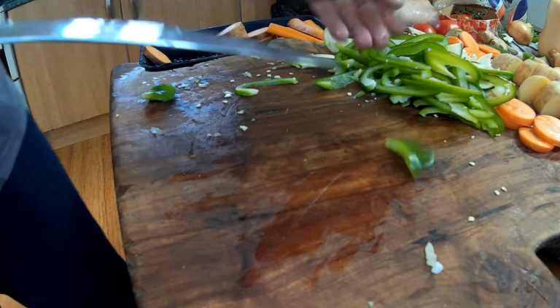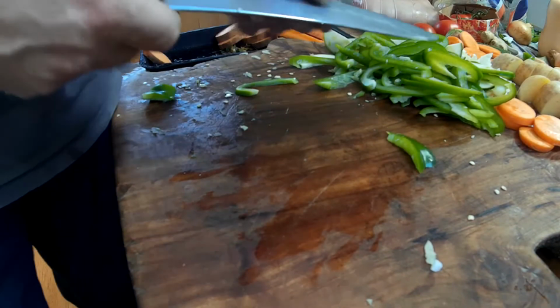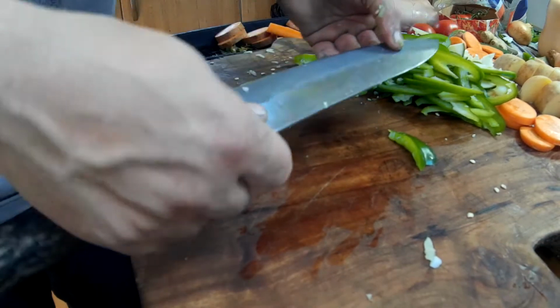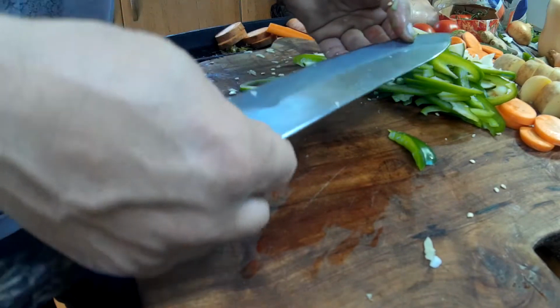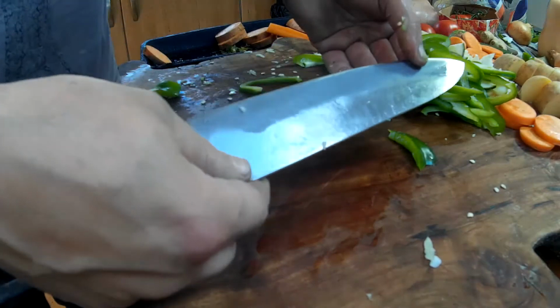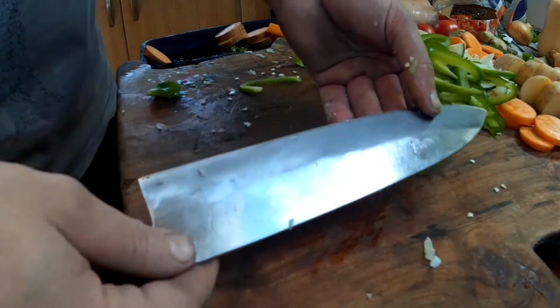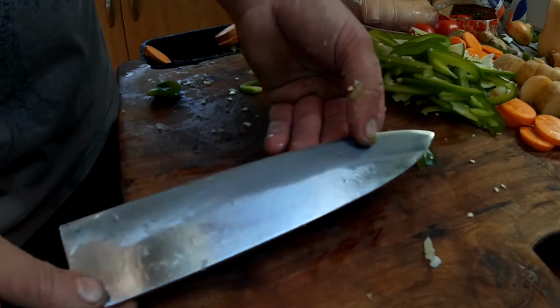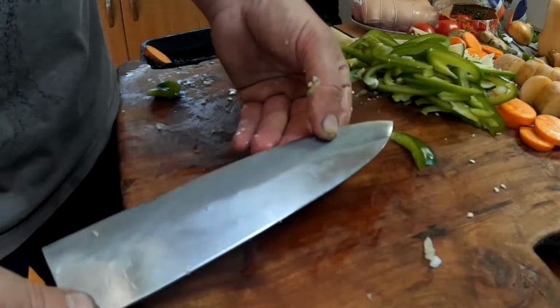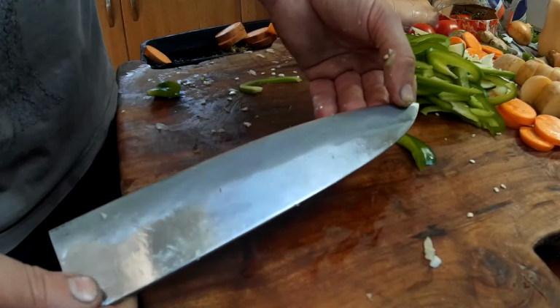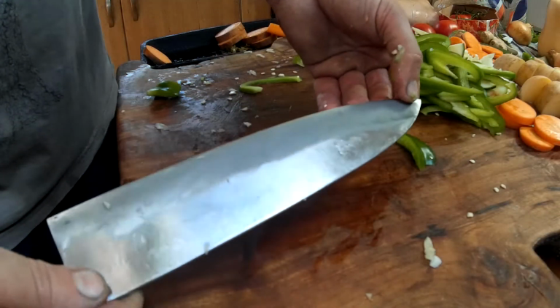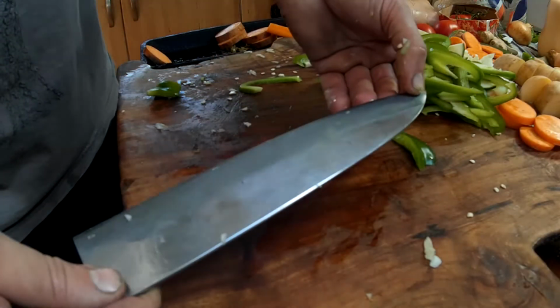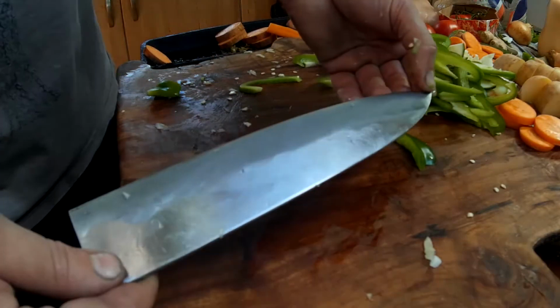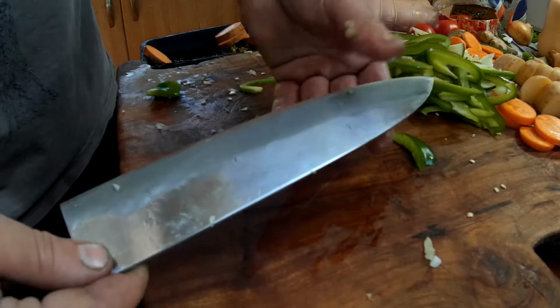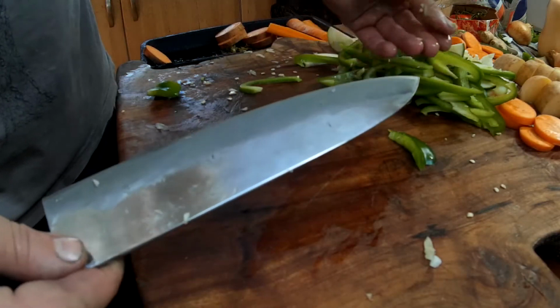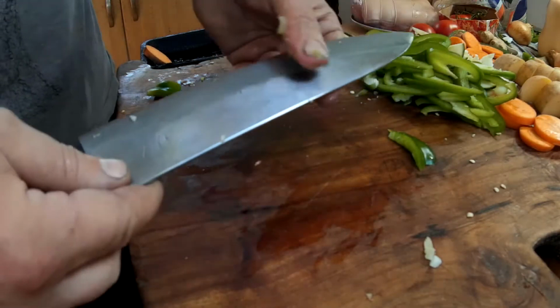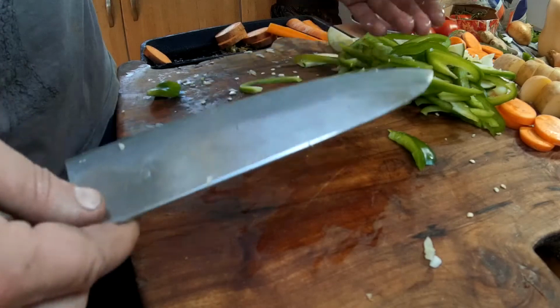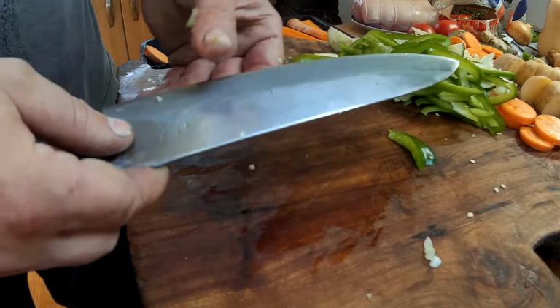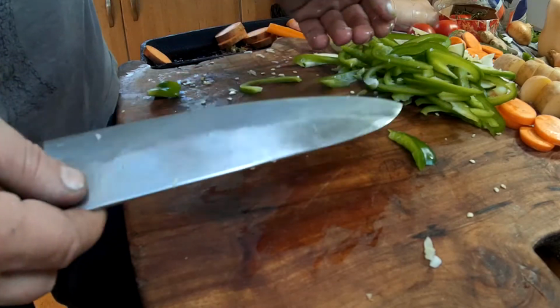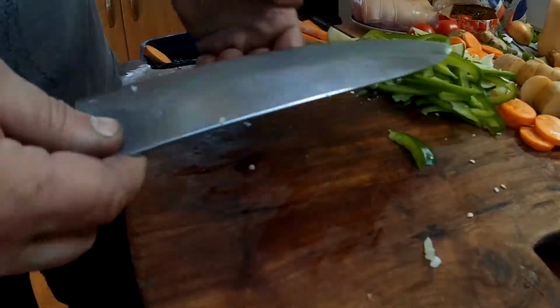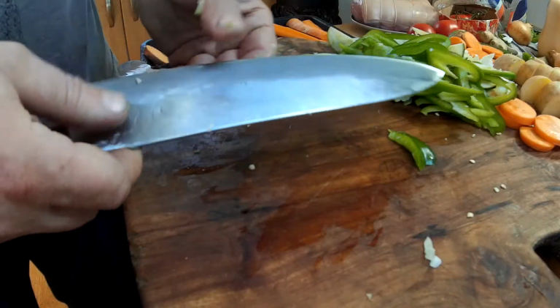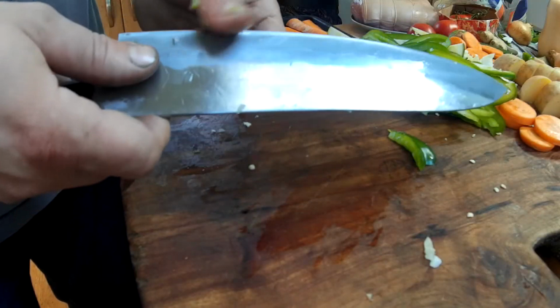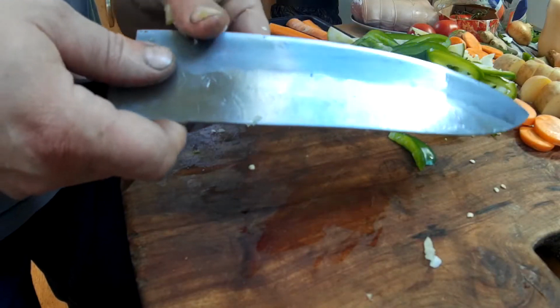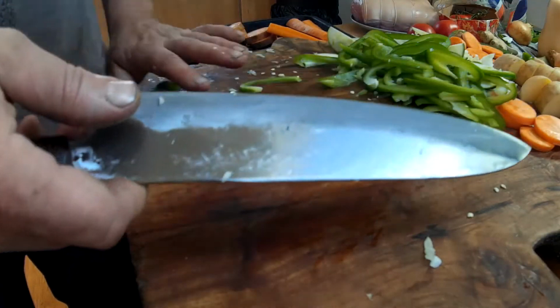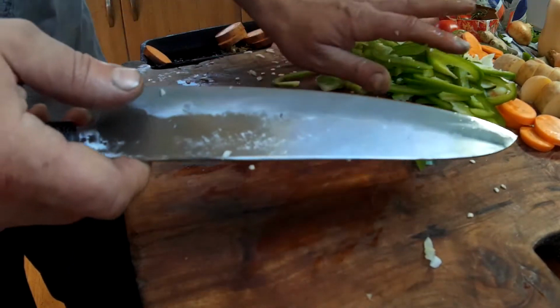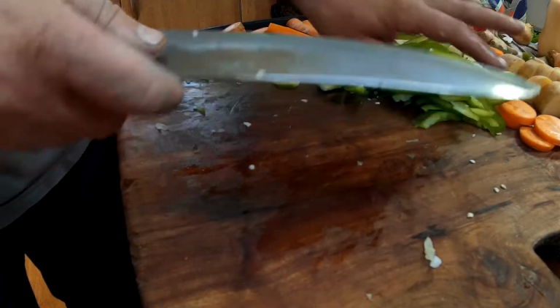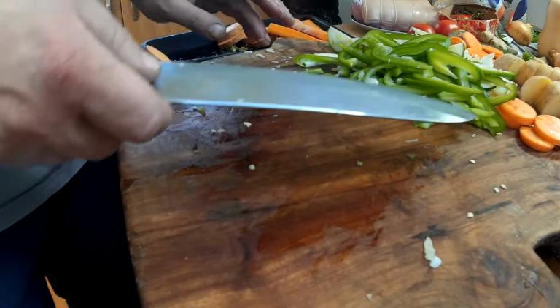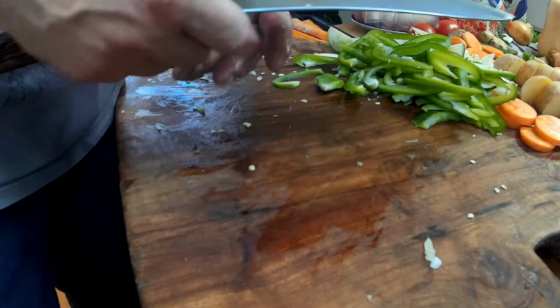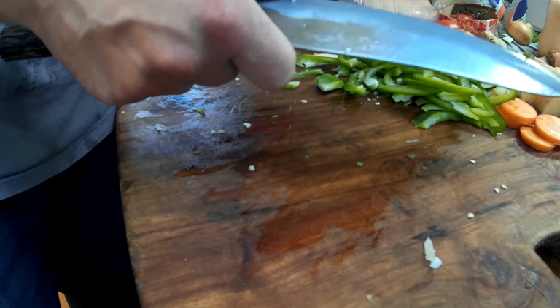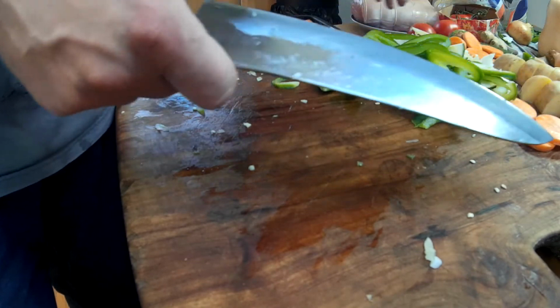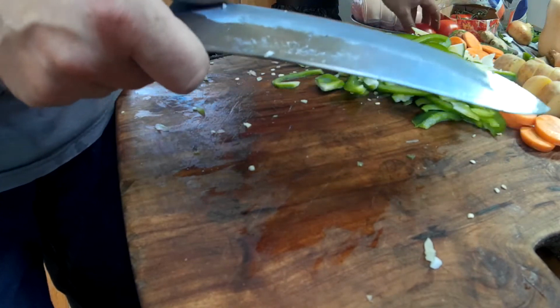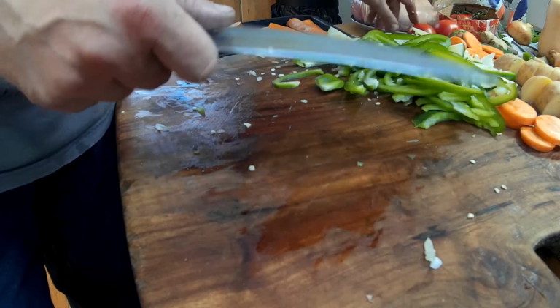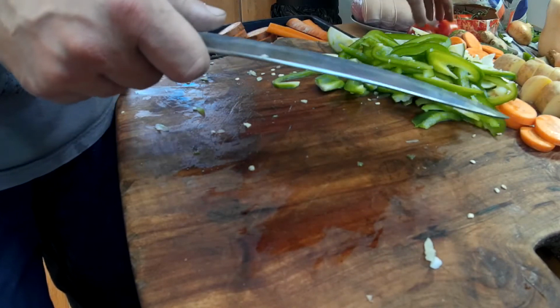And I'll just say on the edge - after I'd polished it with the JNS 600, I just stropped it a little bit, just checked that it's all deburred, and then just went and put a little microbevel back on with the 600.